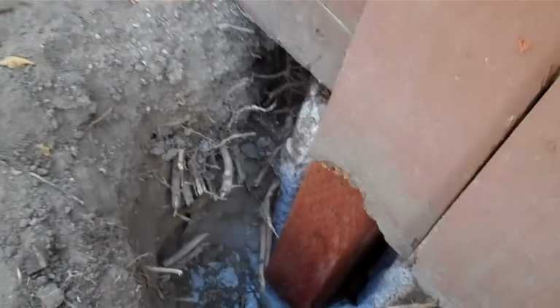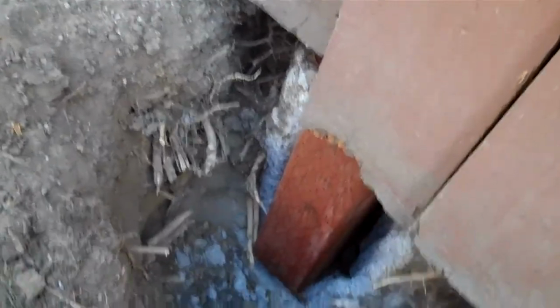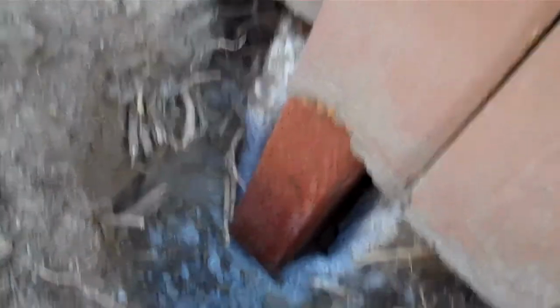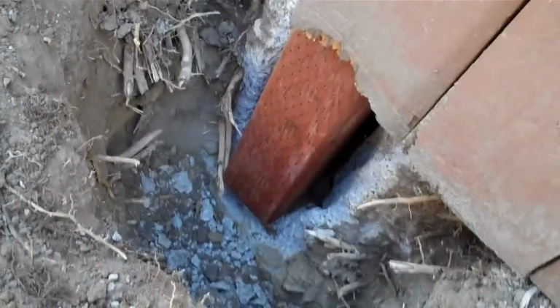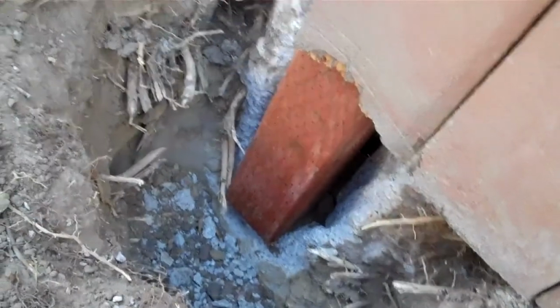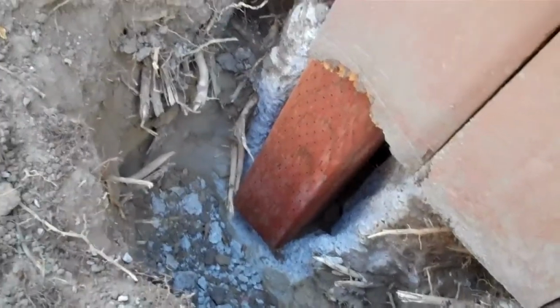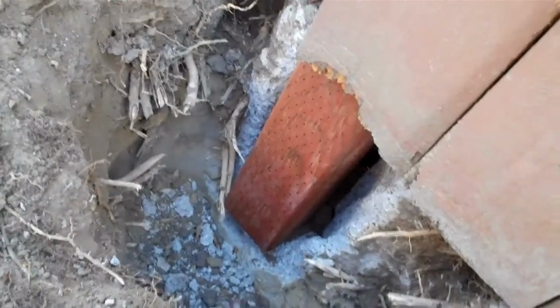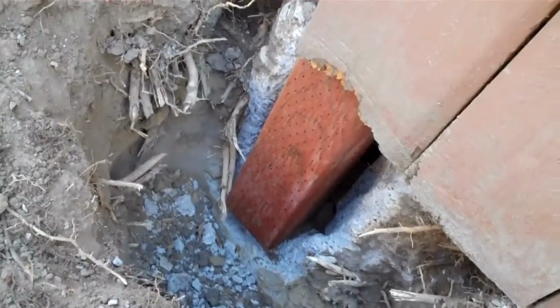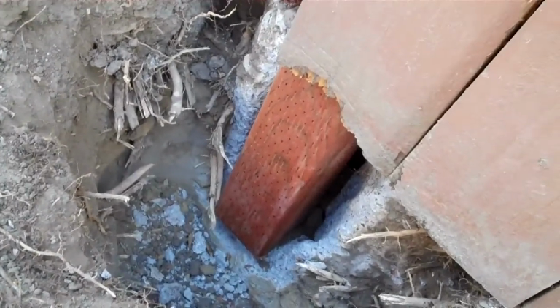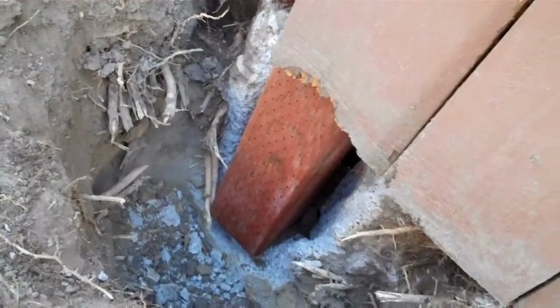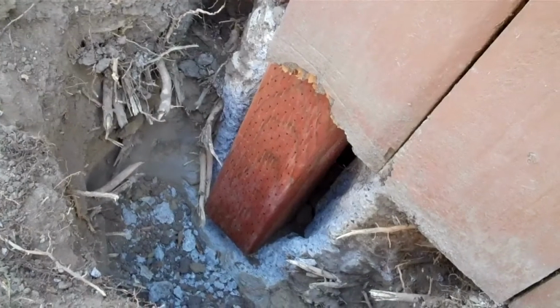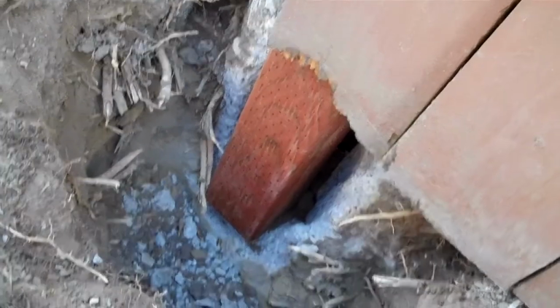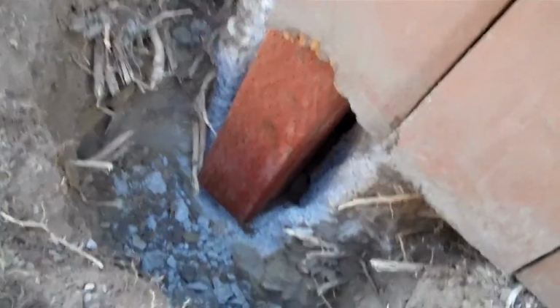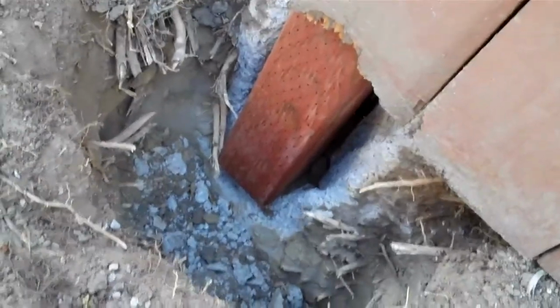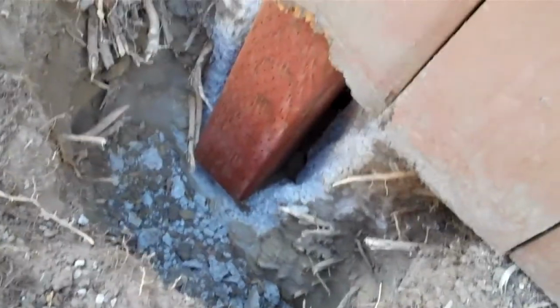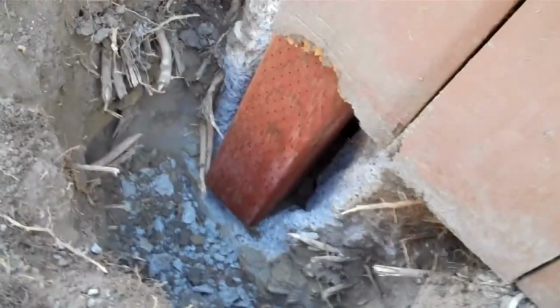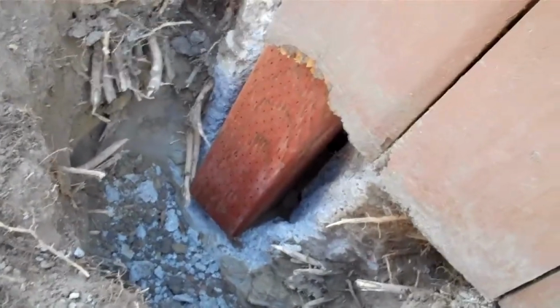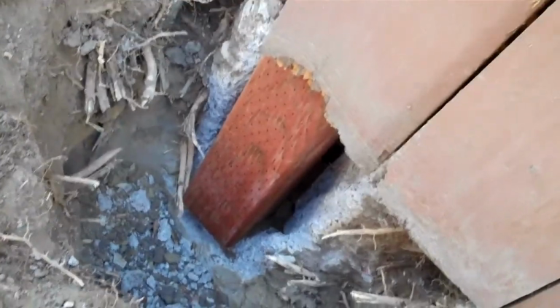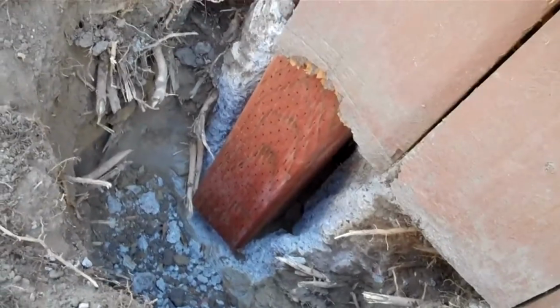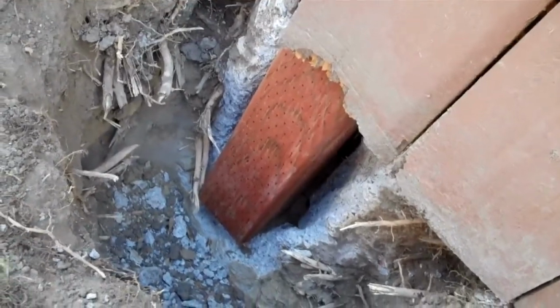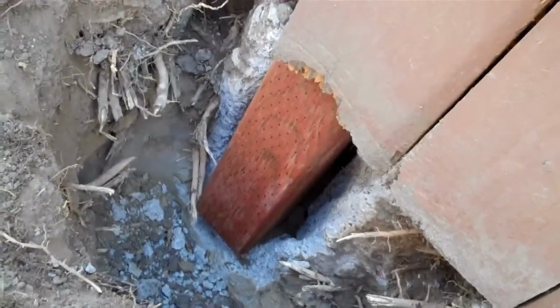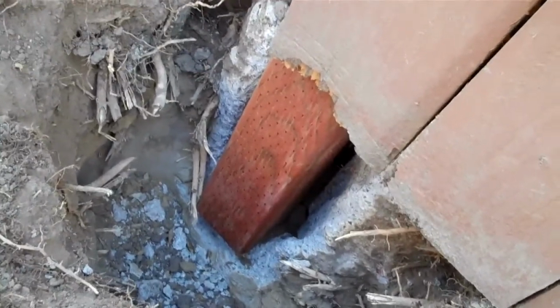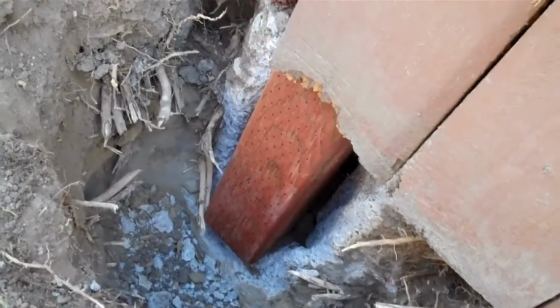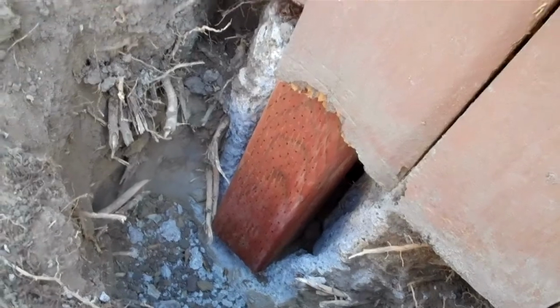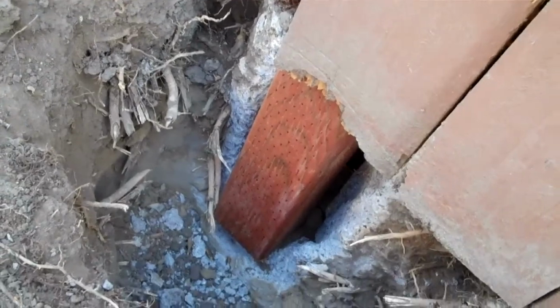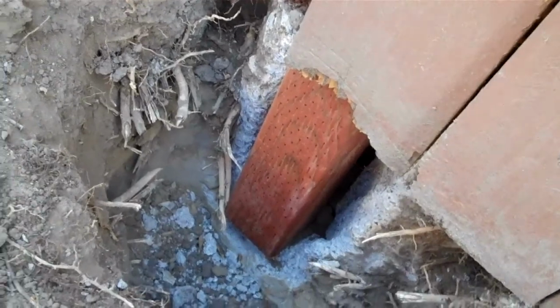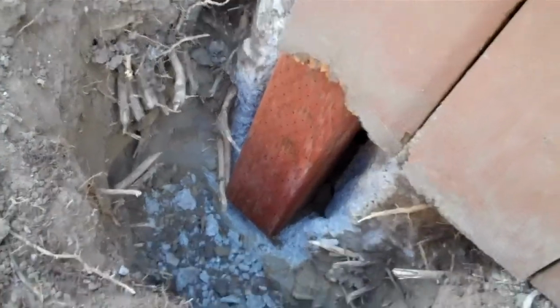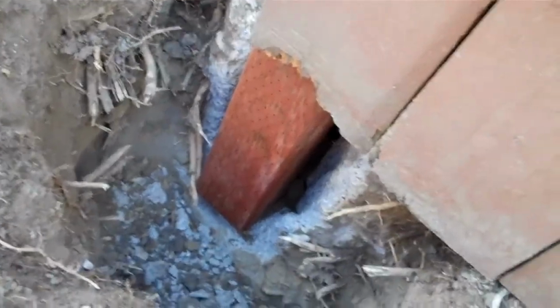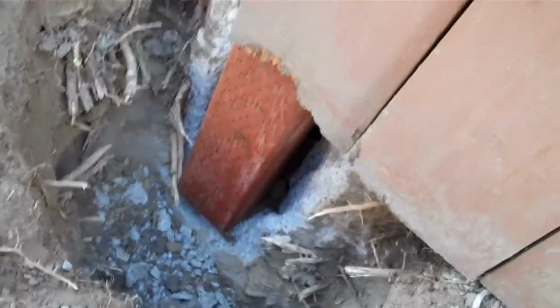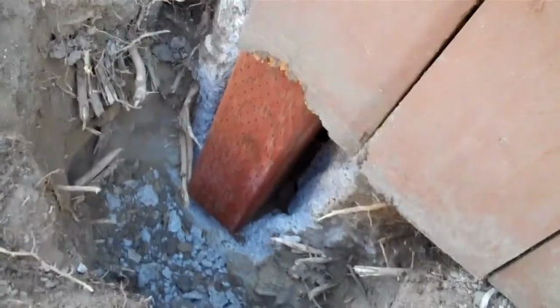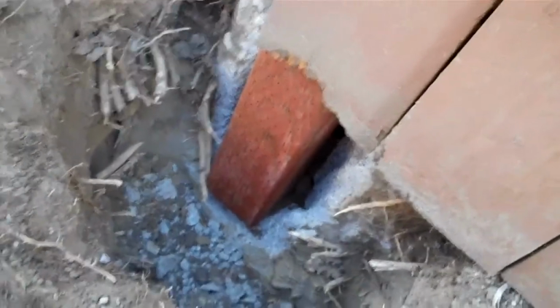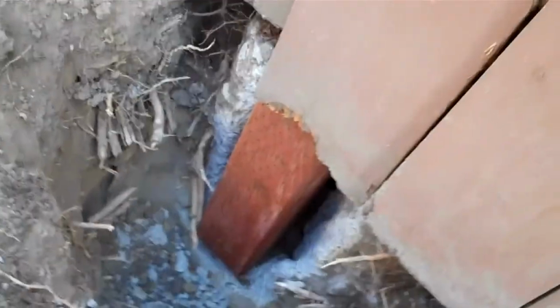You should have seen it yesterday when he was first chopping away. When he realized there was no way he could pull that cement out, he came up with this way. That's Sebastian — he's very creative. So anyway, I had to come show that.